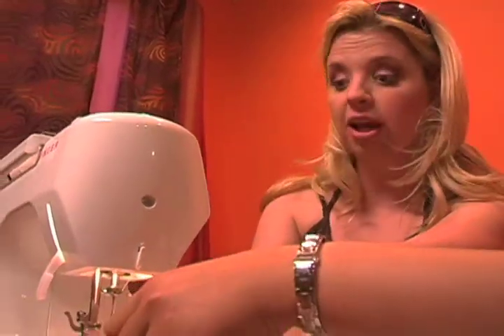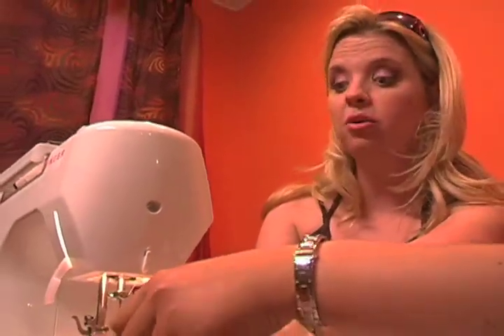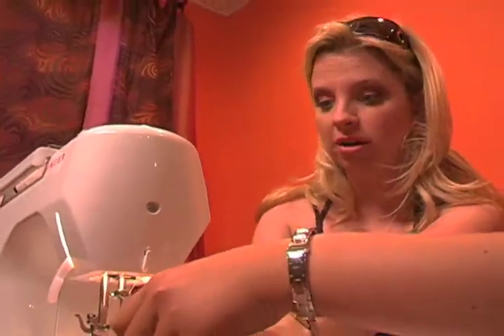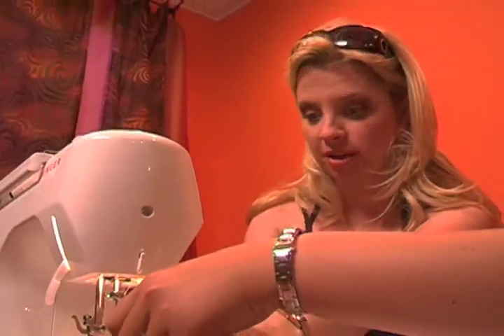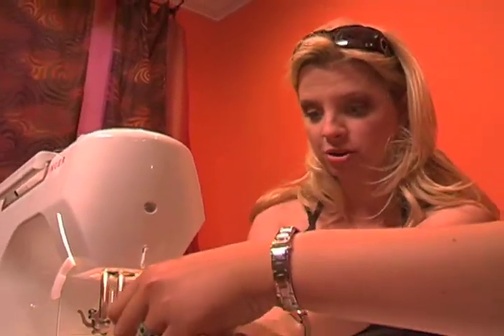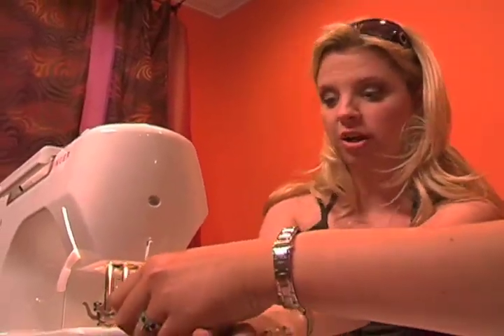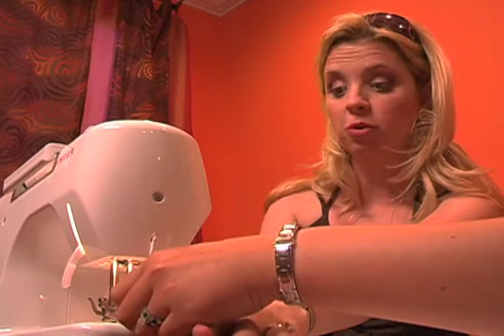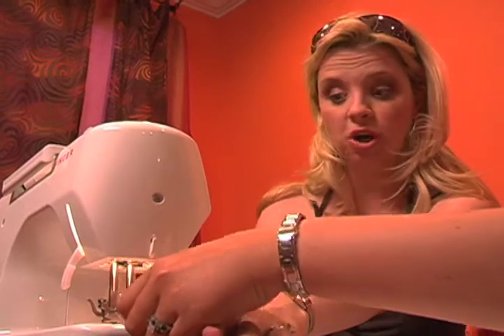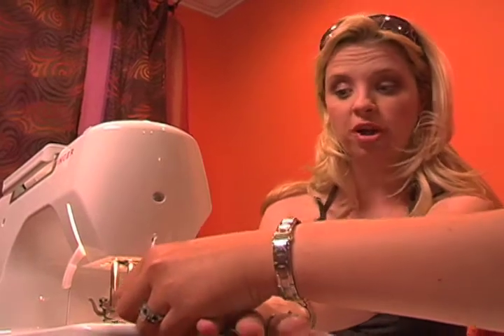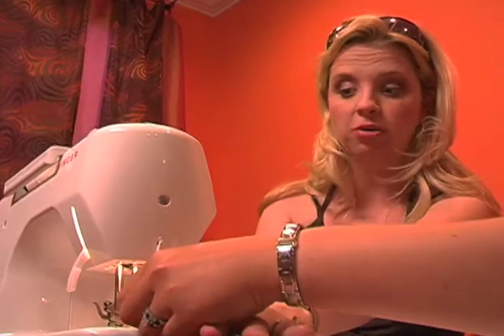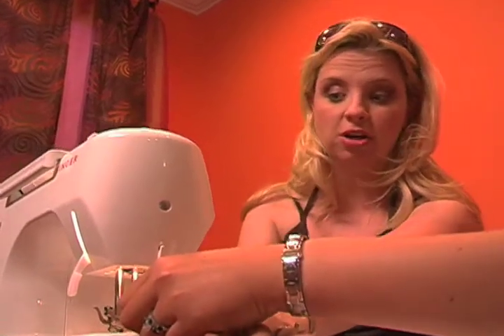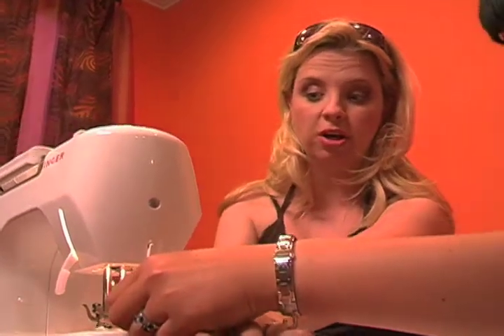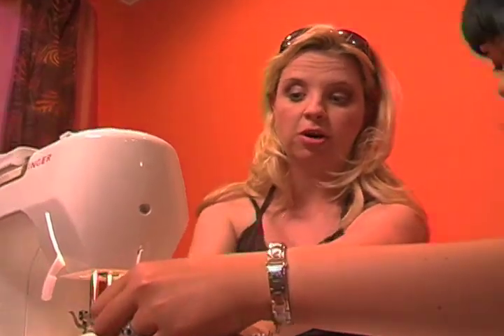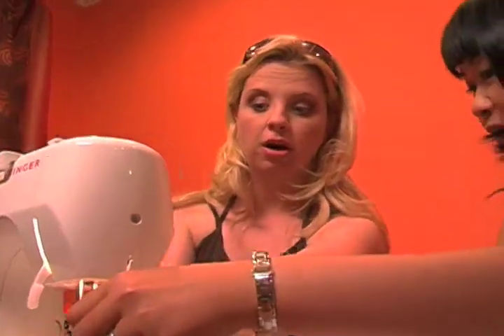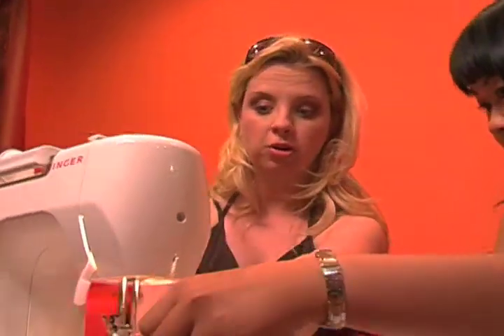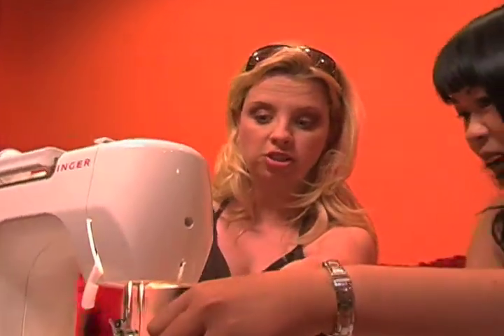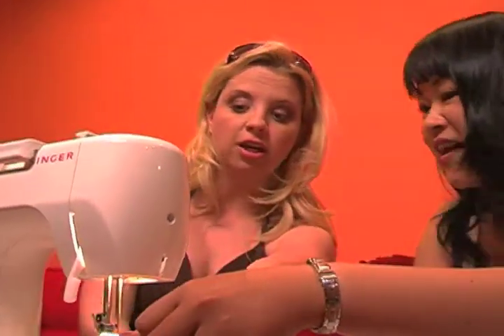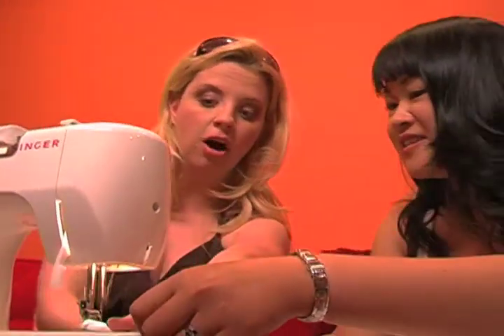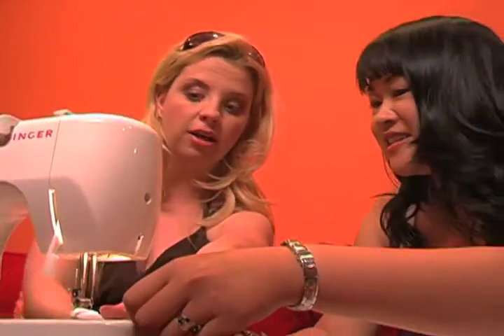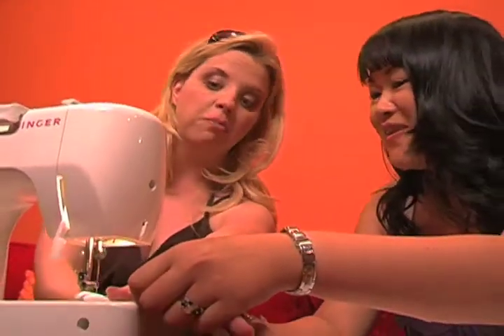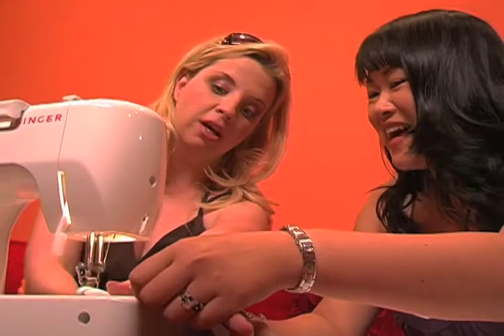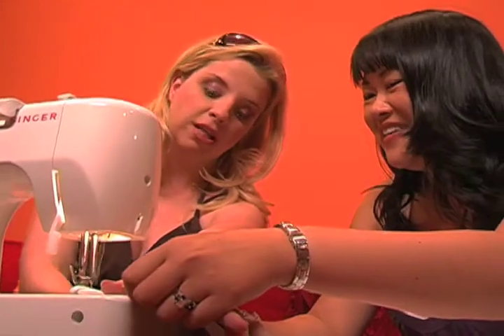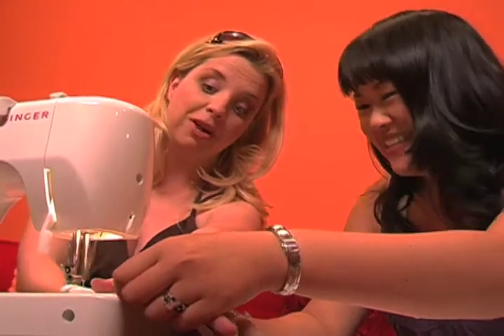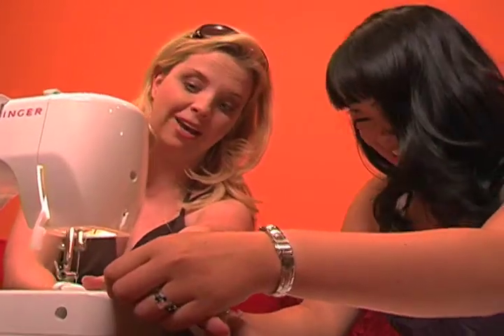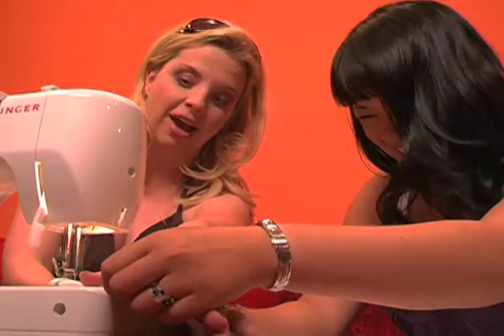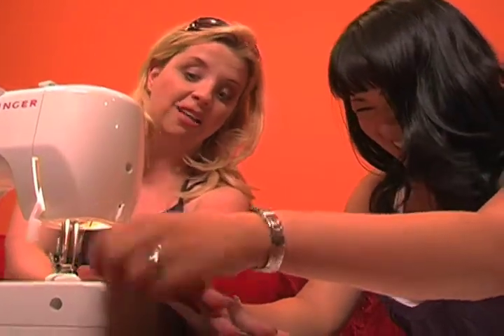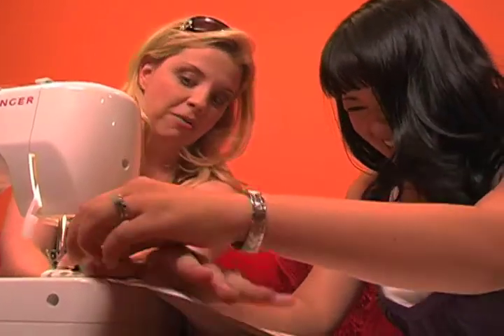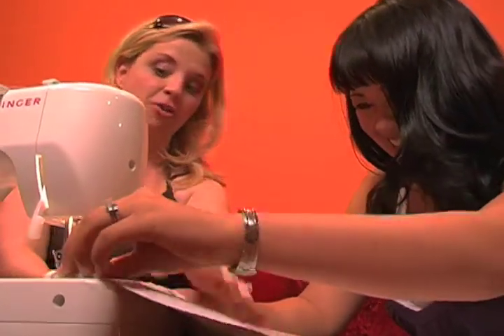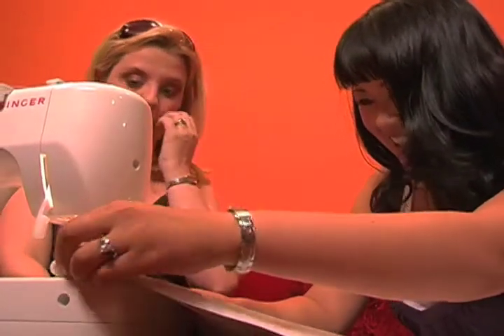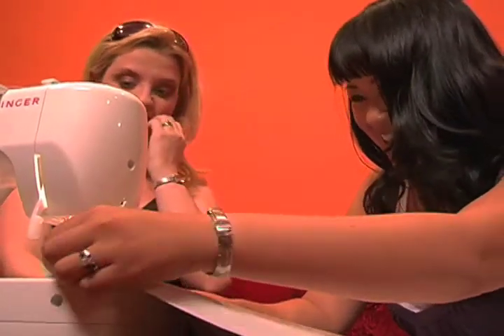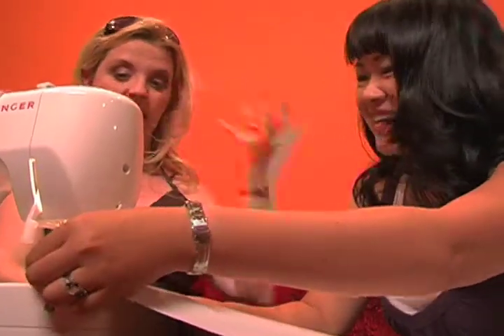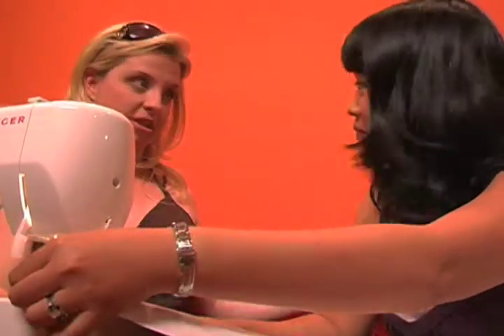And a one, and a two, and a sewing. Here we go. Sewing. What's happening? It's getting hot, and it's ripping. It's ripping, and it's really better if you would do it, and then I would delegate.